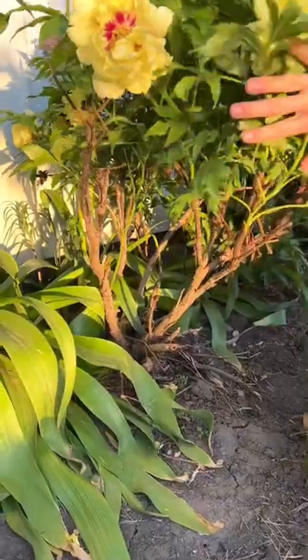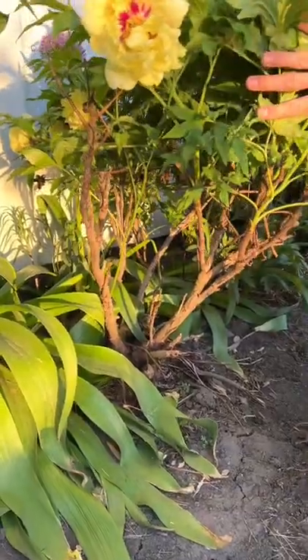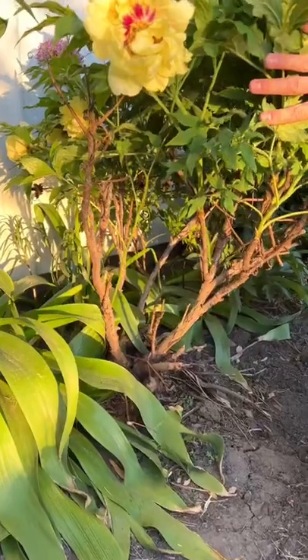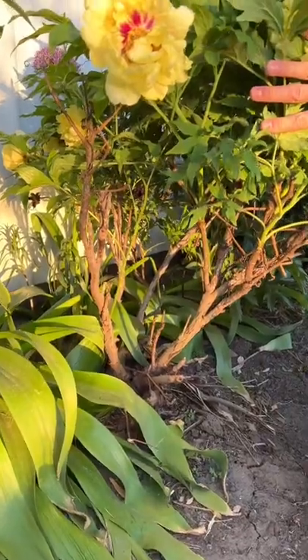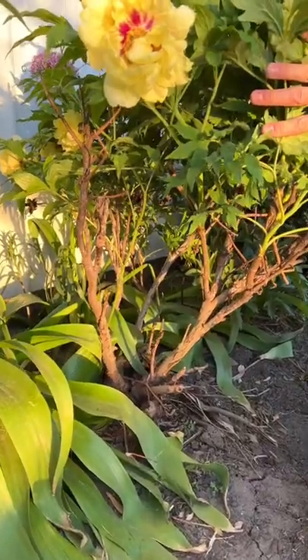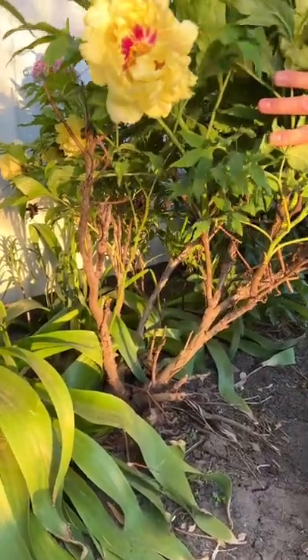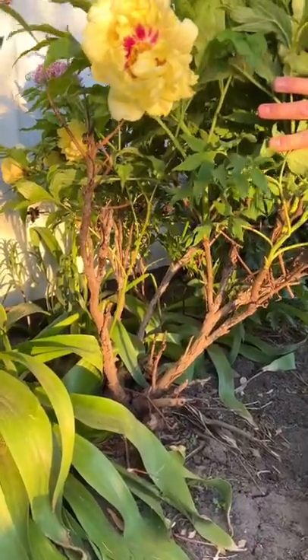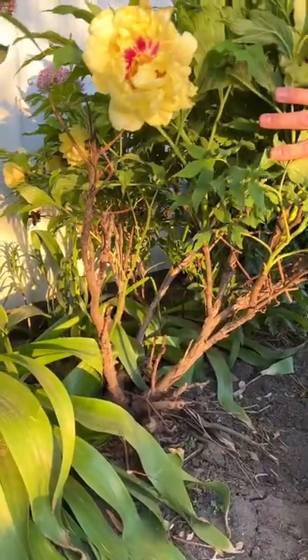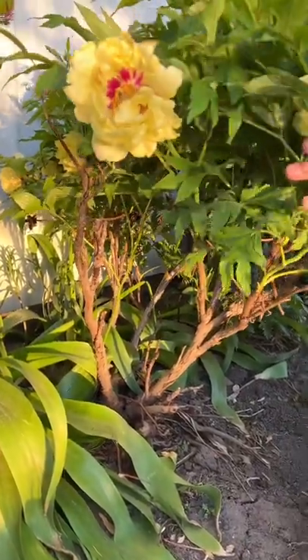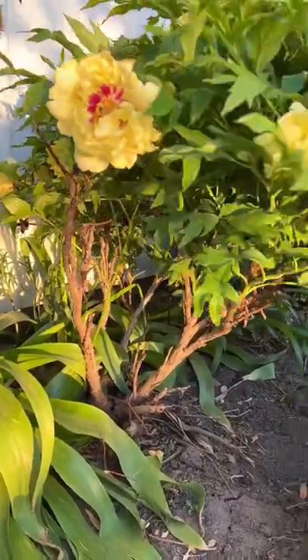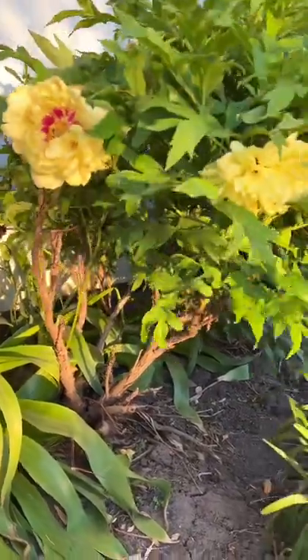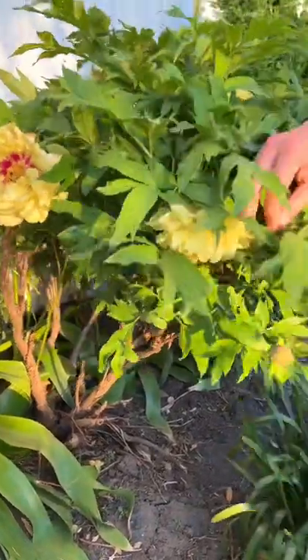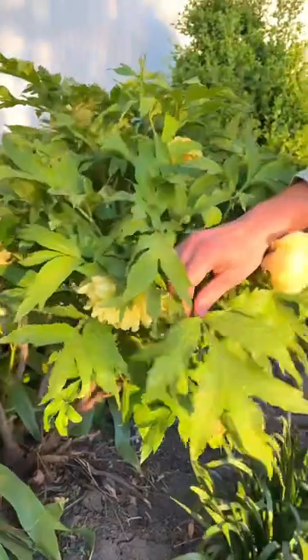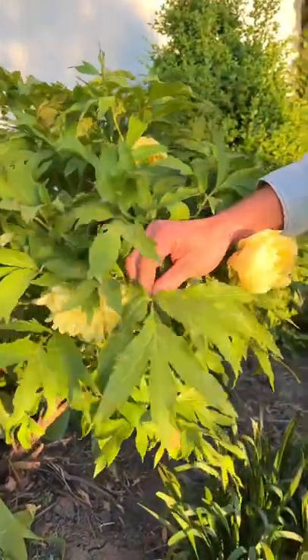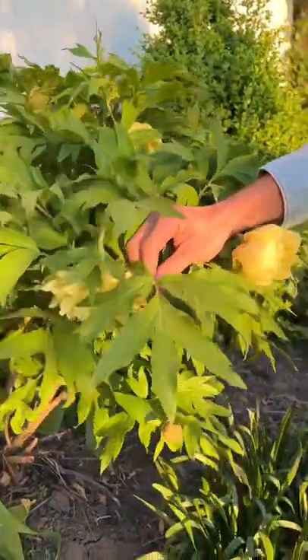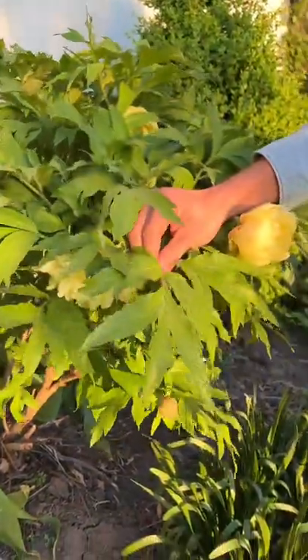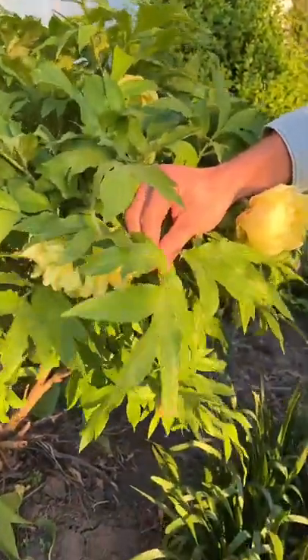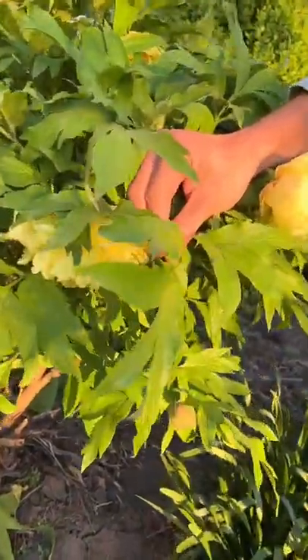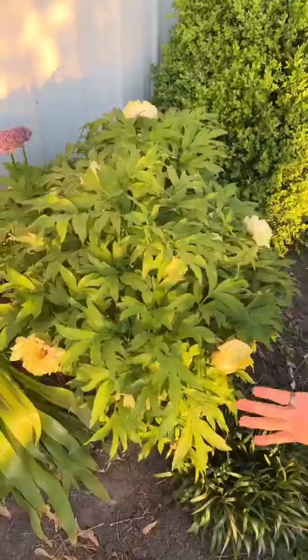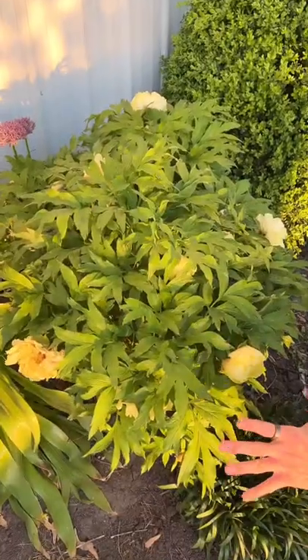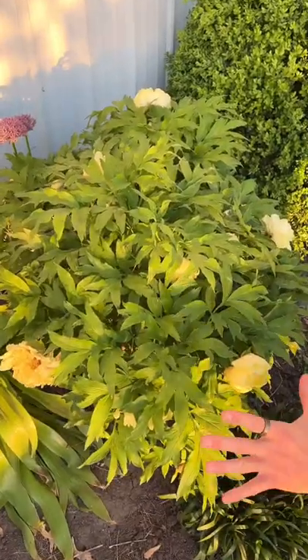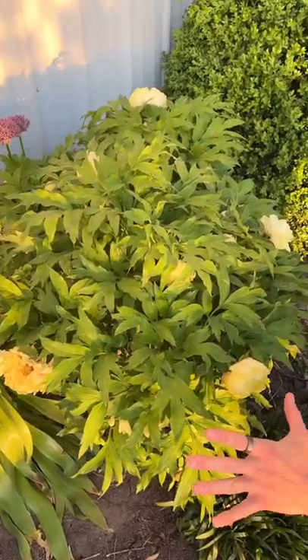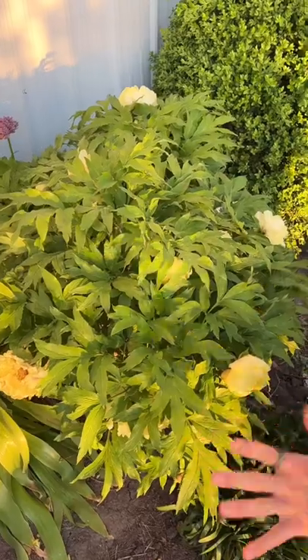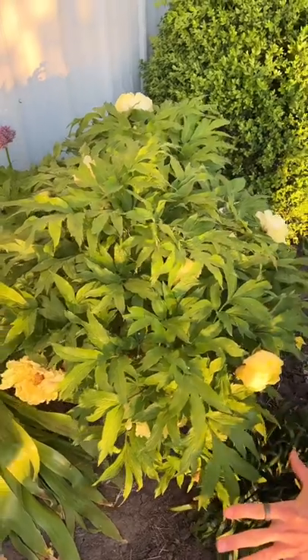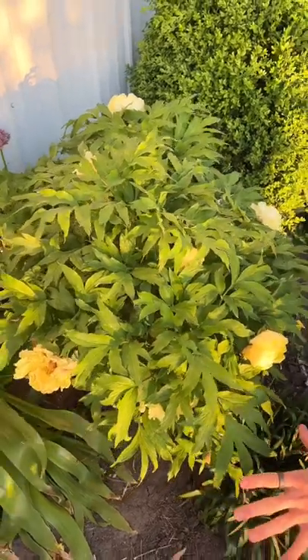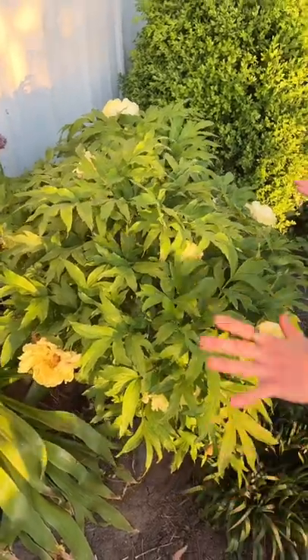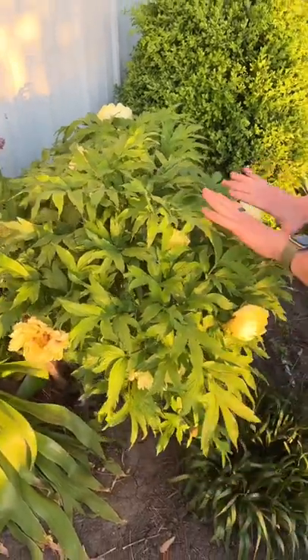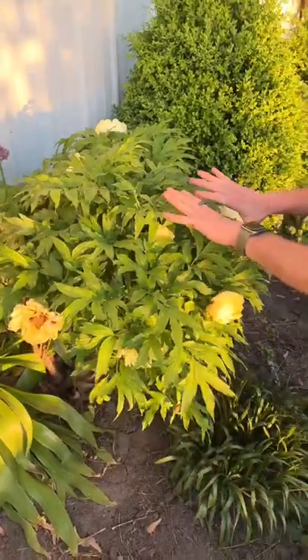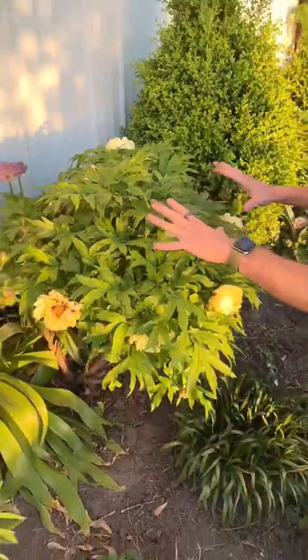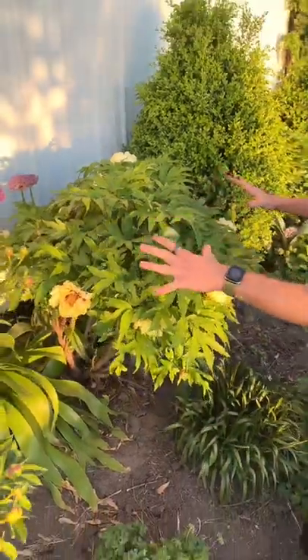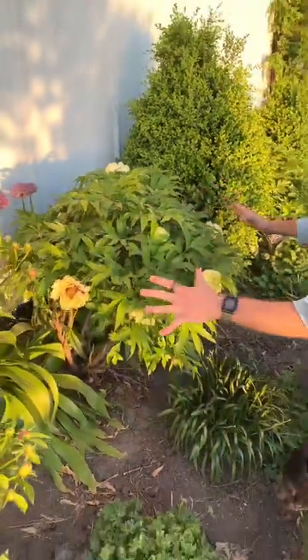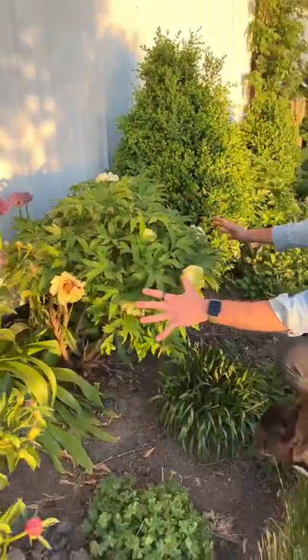Tree peonies have woody stems, which is very different for a peony, and their leaves — look at them. They're very different than an herbaceous peony. Since tree peonies have woody stems, they do not die back to the ground, but instead their growth happens at the top, kind of like an umbrella.